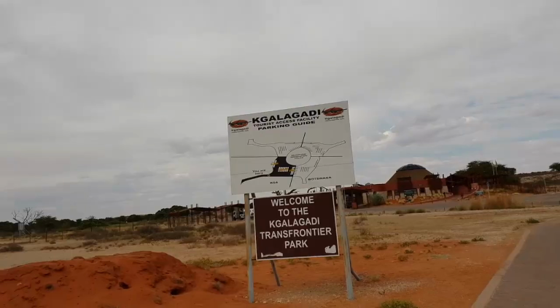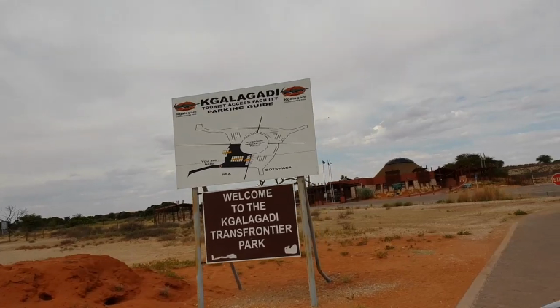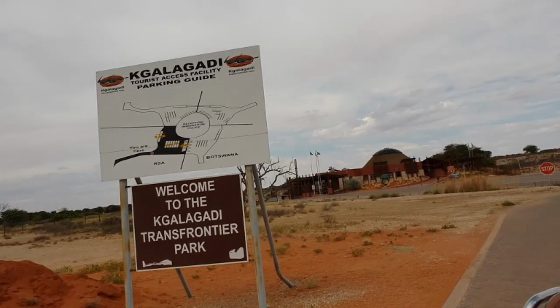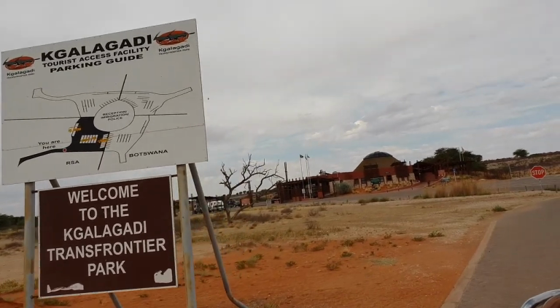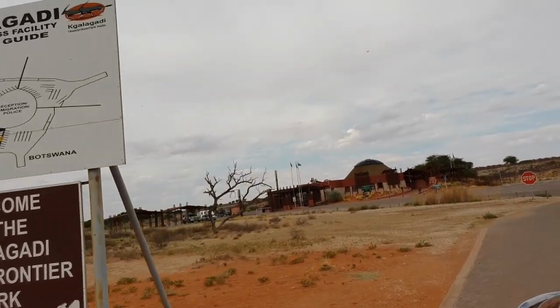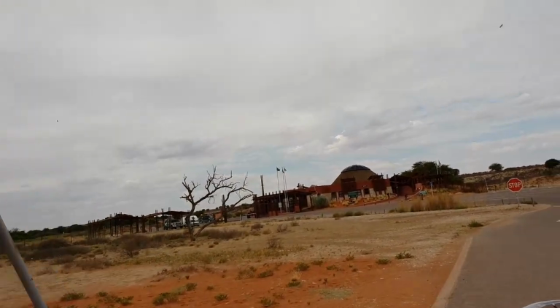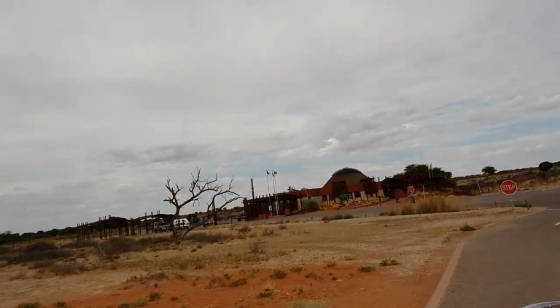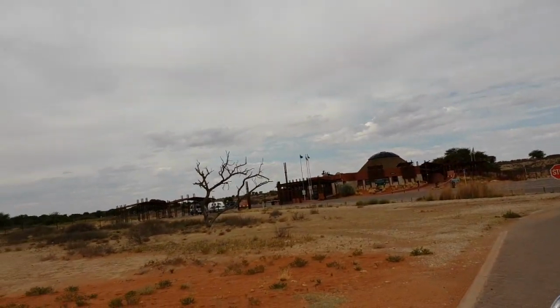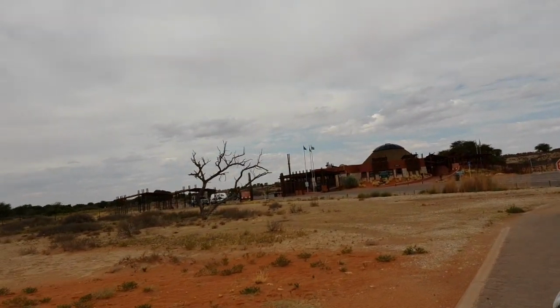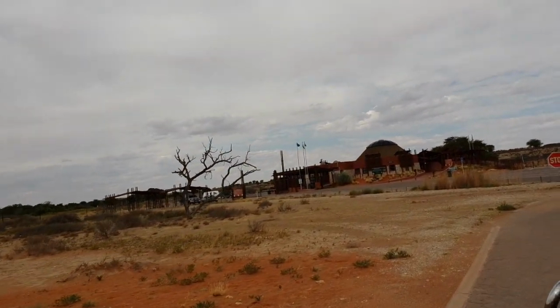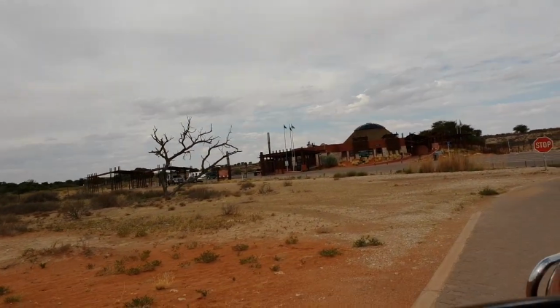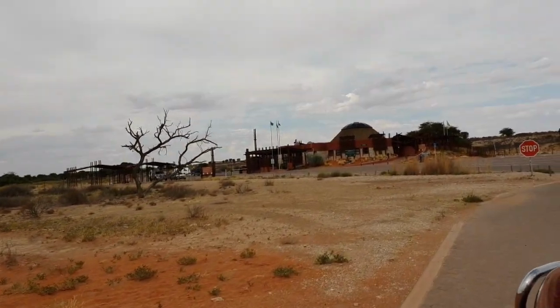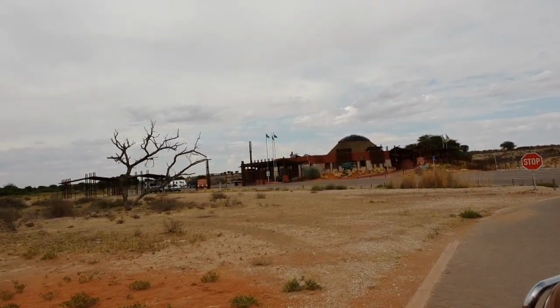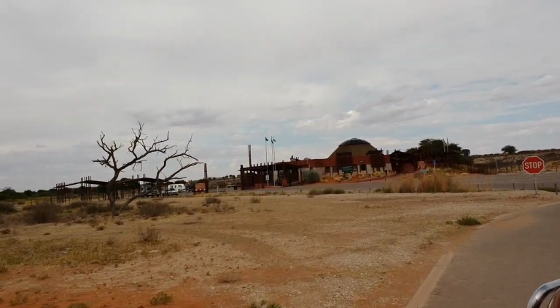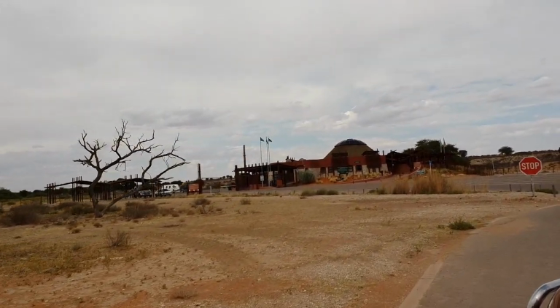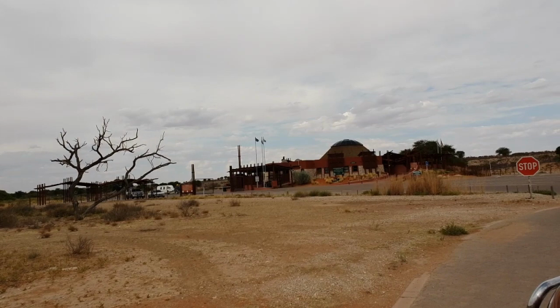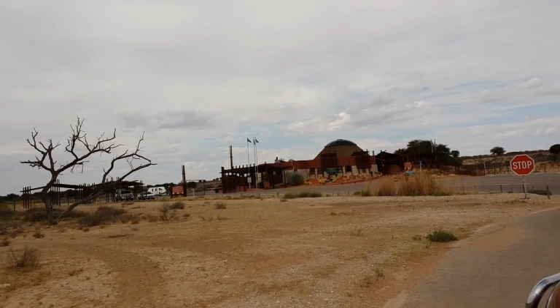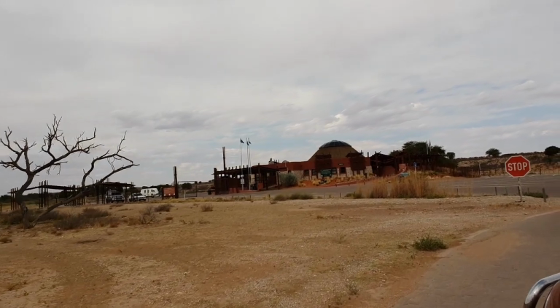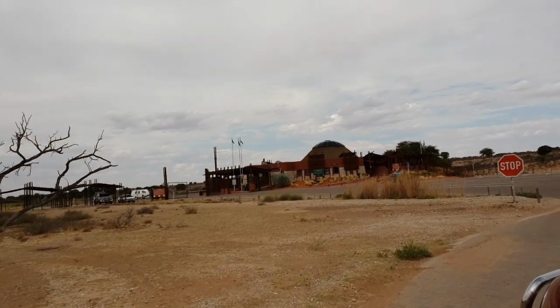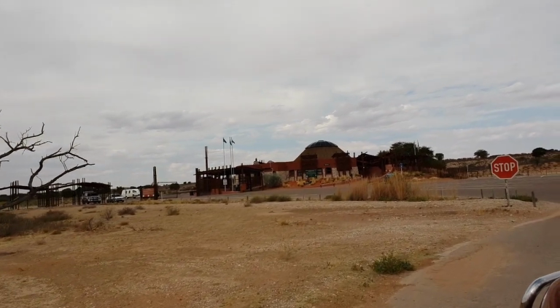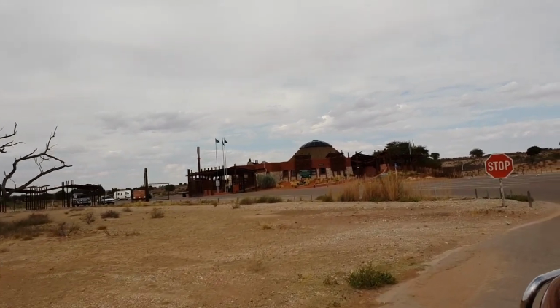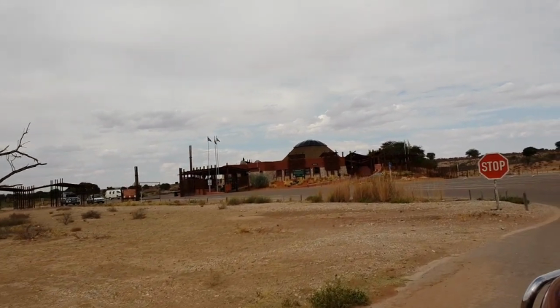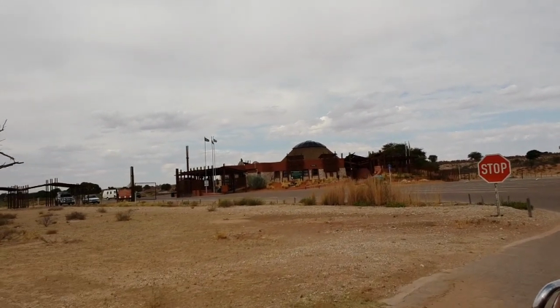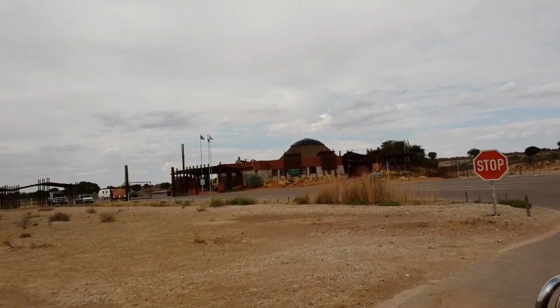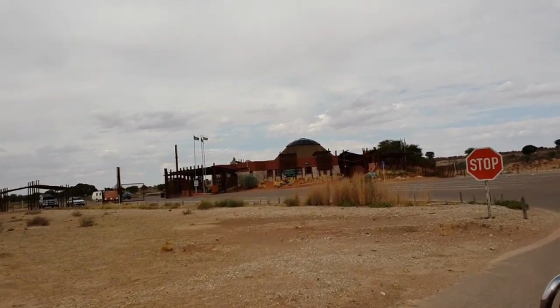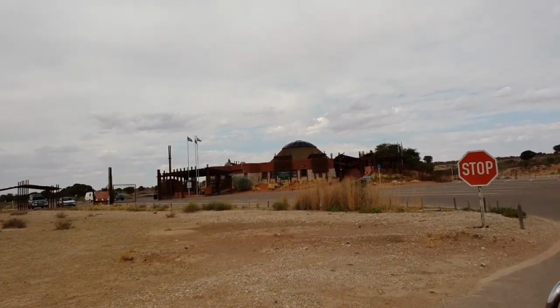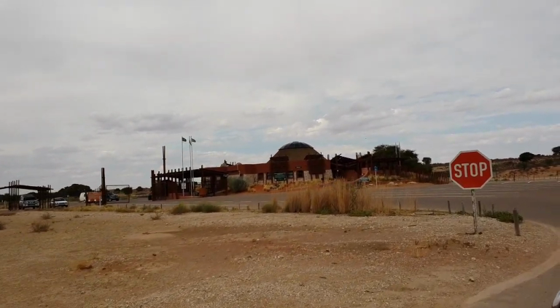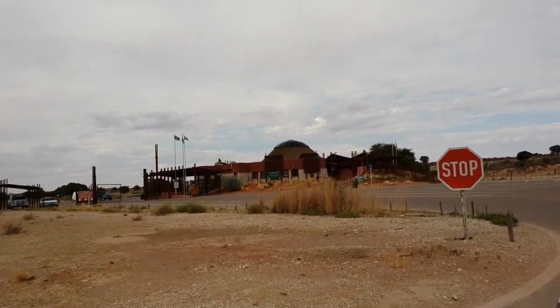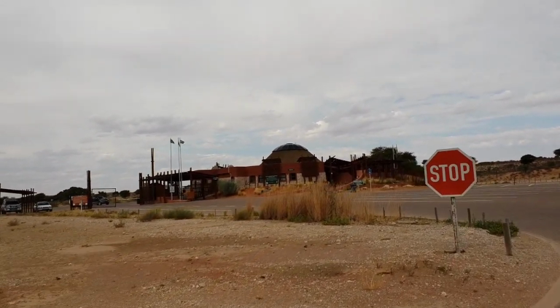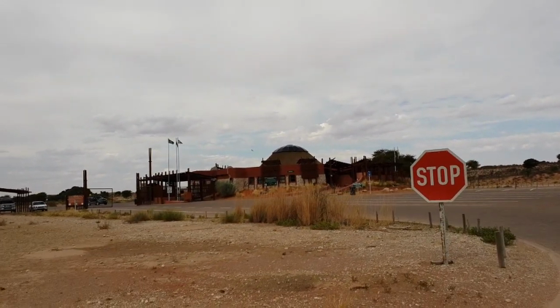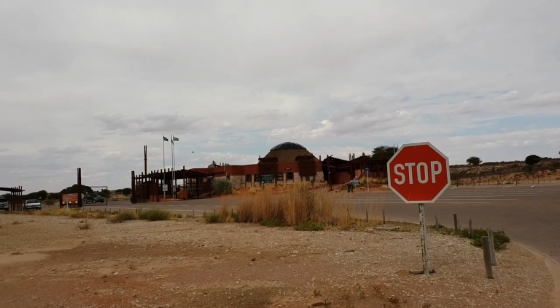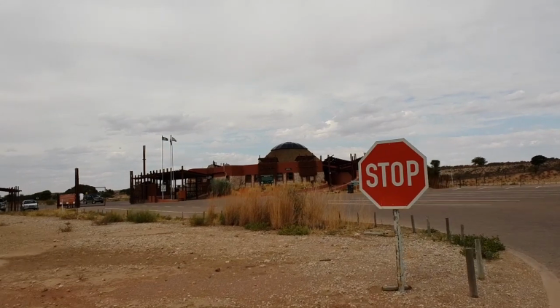This is a Trans-Nantia Park and a portion of the park is in Botswana. You can drive through the park and into Botswana. Namibia is also bordering the park and you can drive through the park into Namibia.